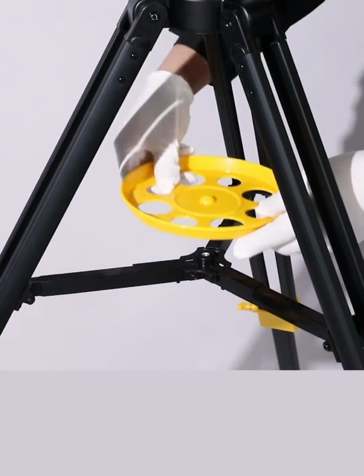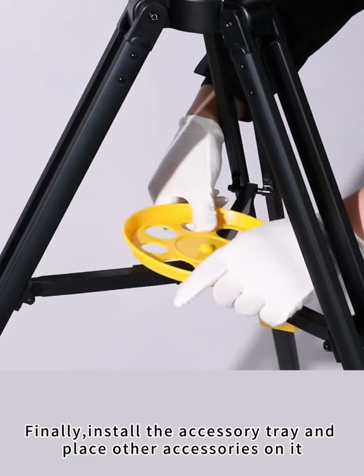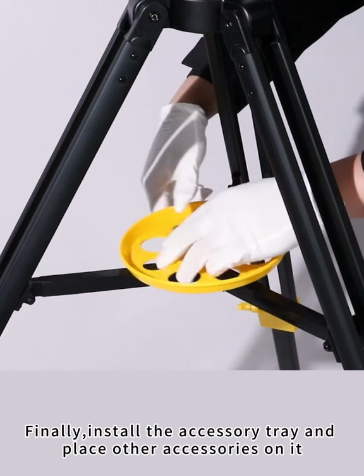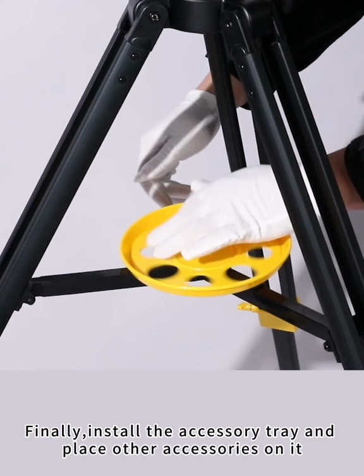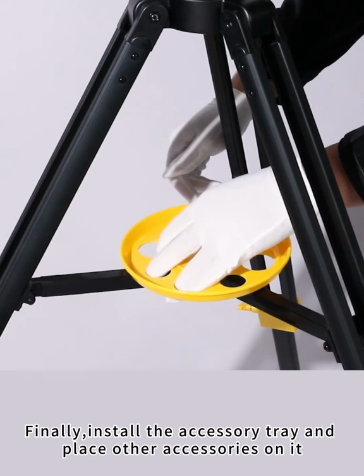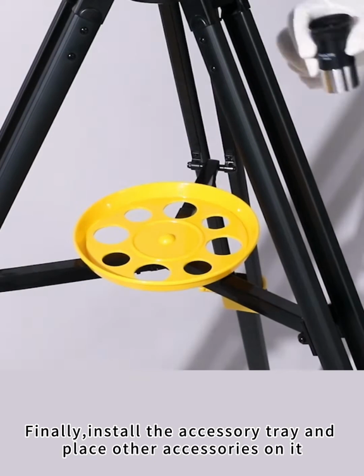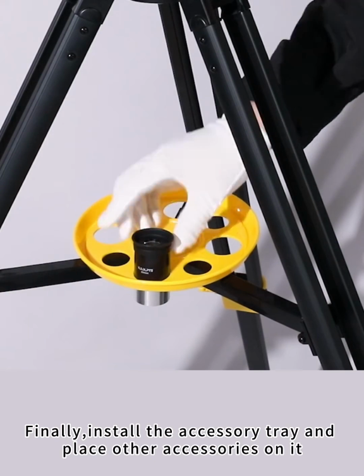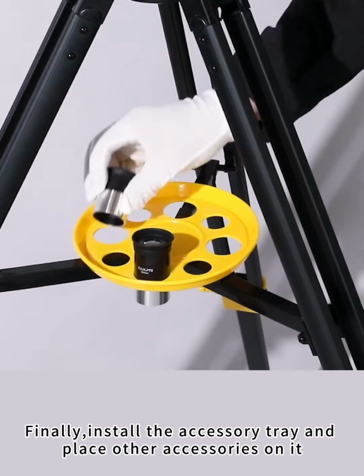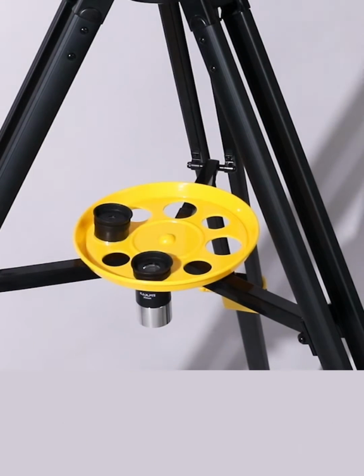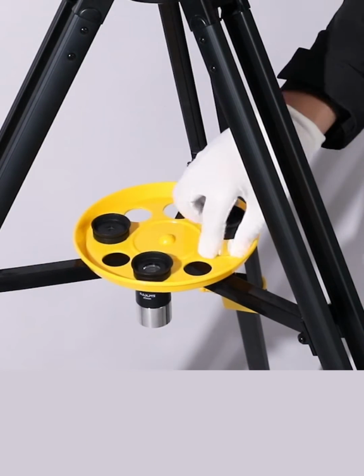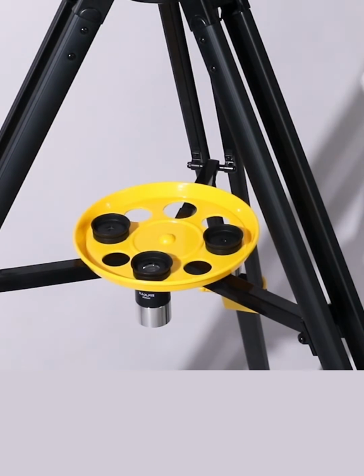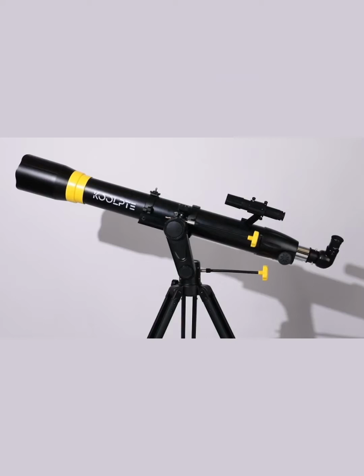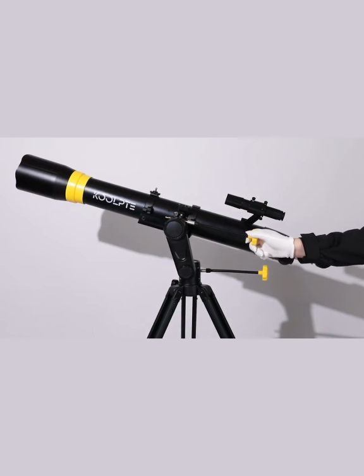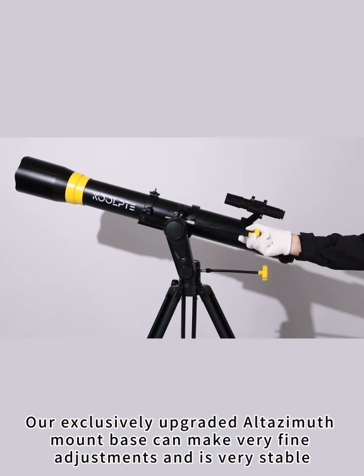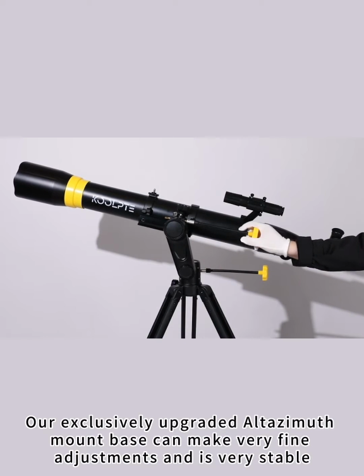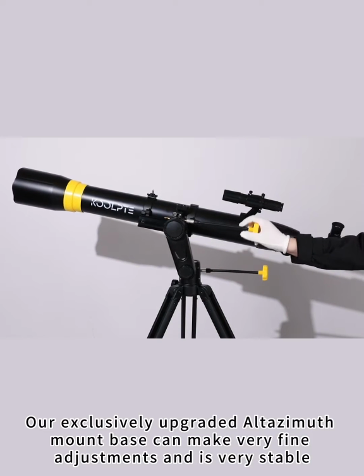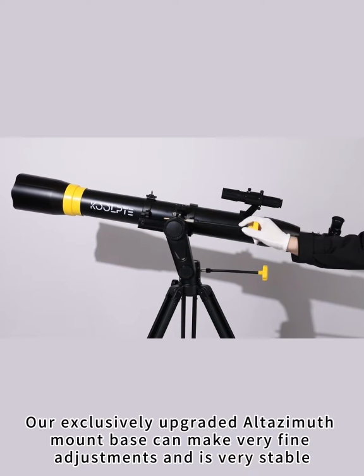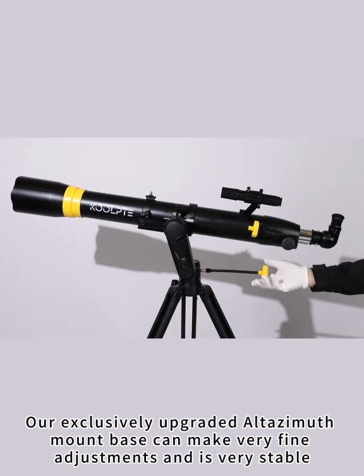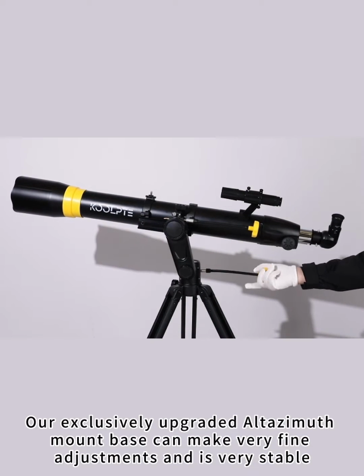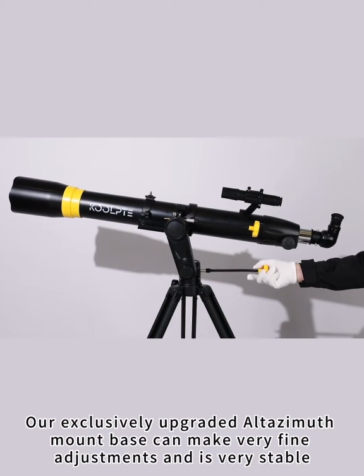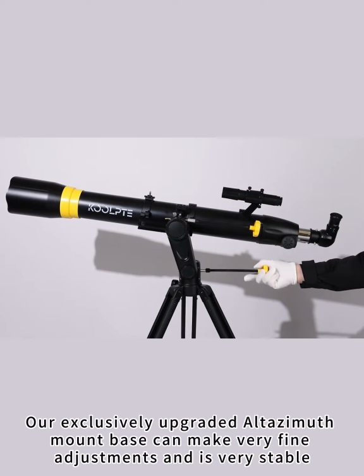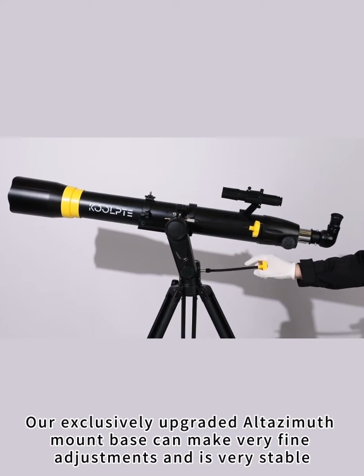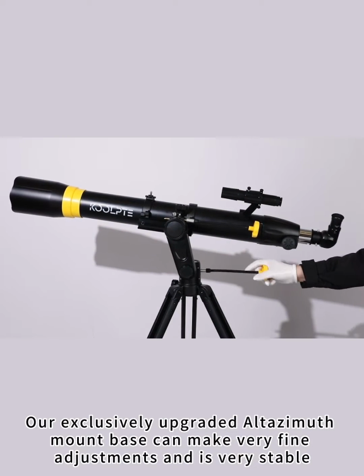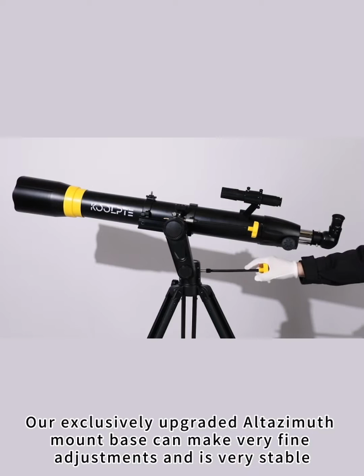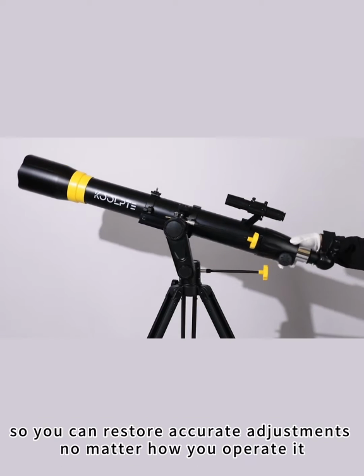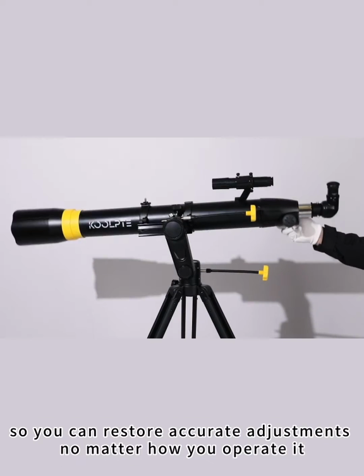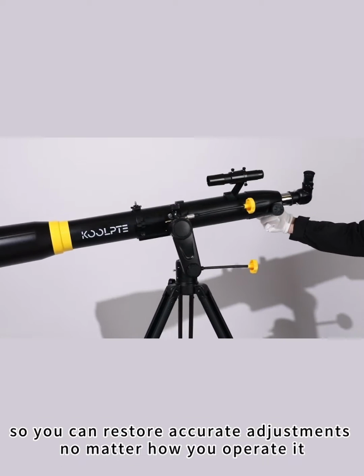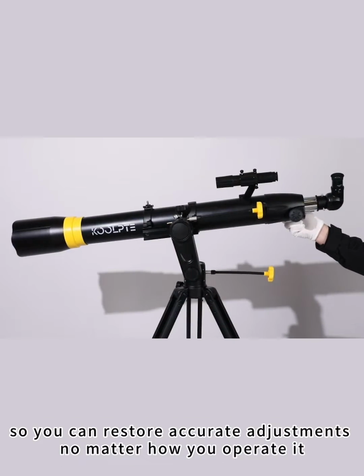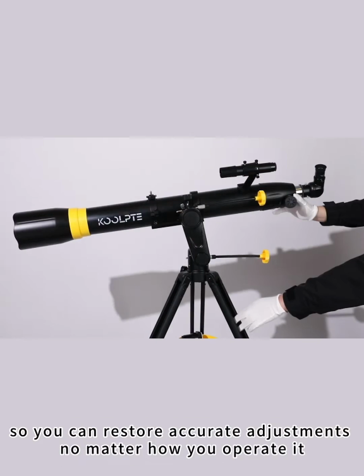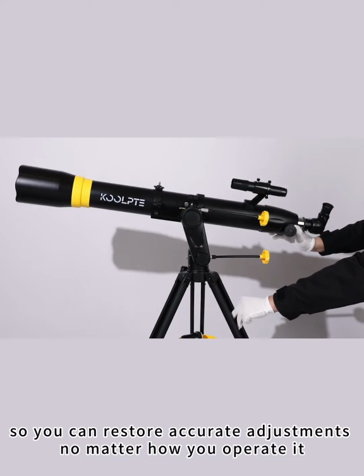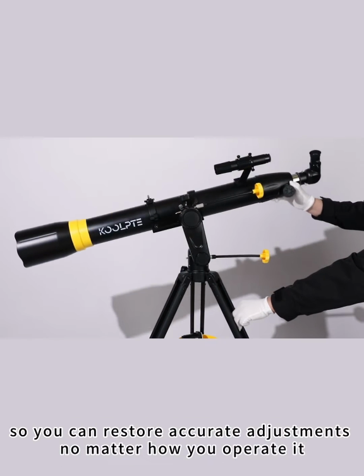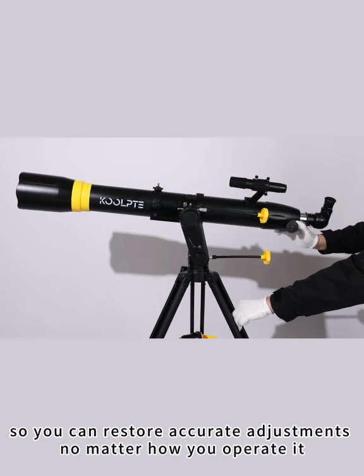Finally, install the accessory tray and place other accessories on it. Our exclusively upgraded Altazimuth mount base can make very fine adjustments and is very stable, so you can restore accurate adjustments no matter how you operate it.